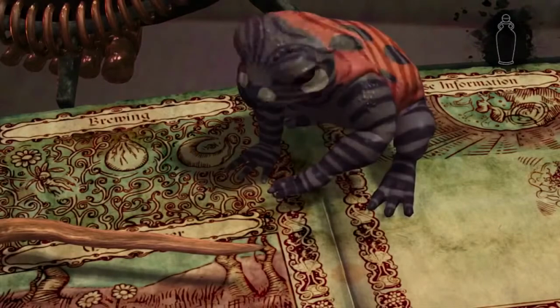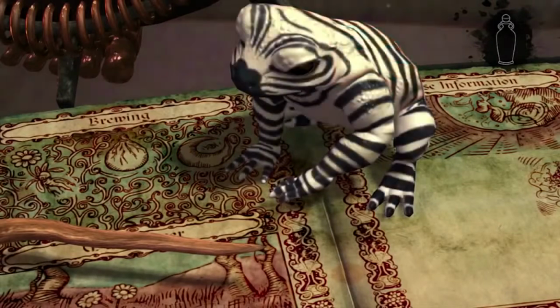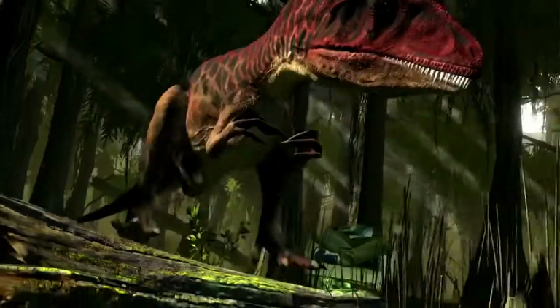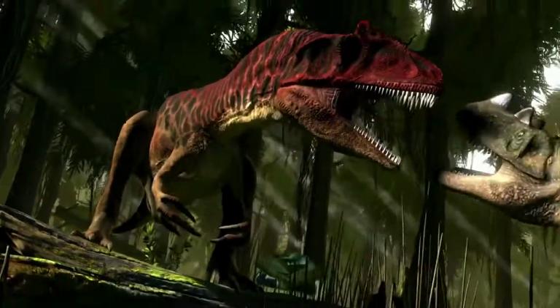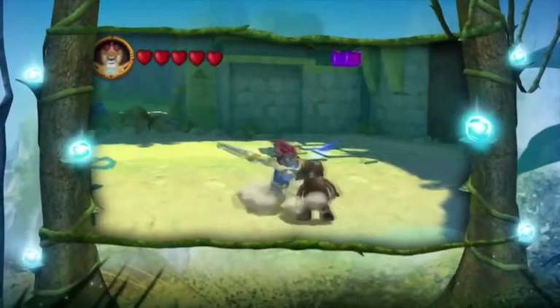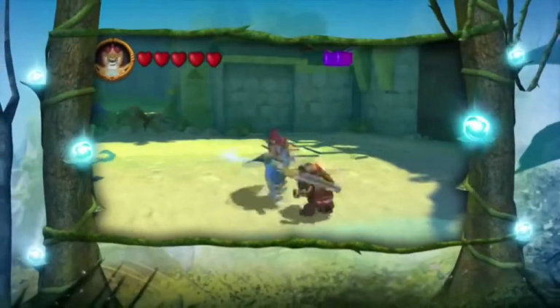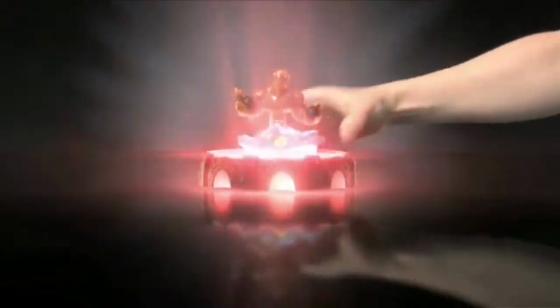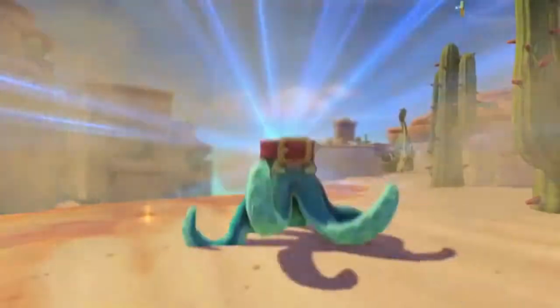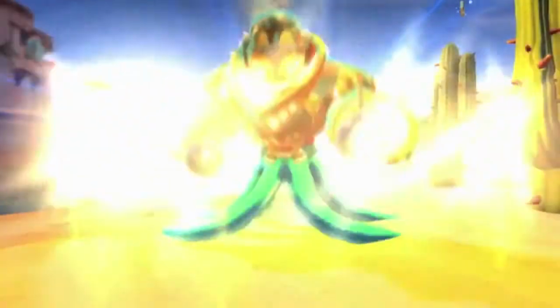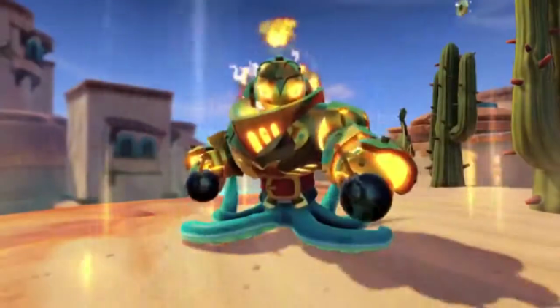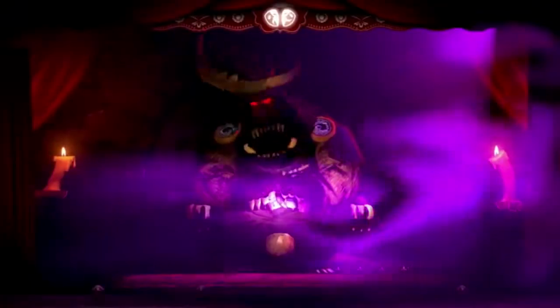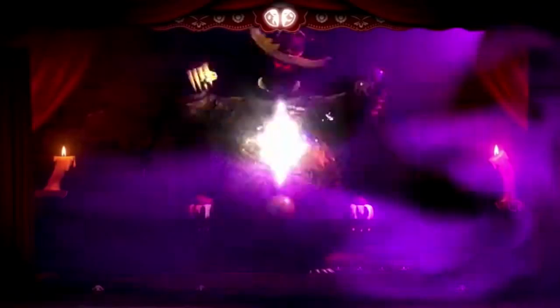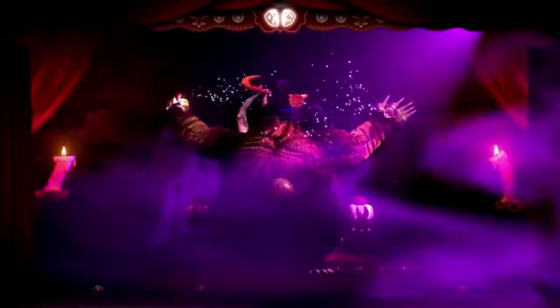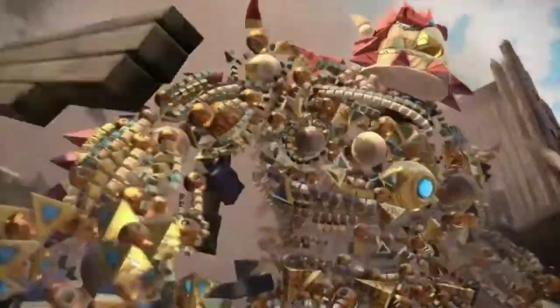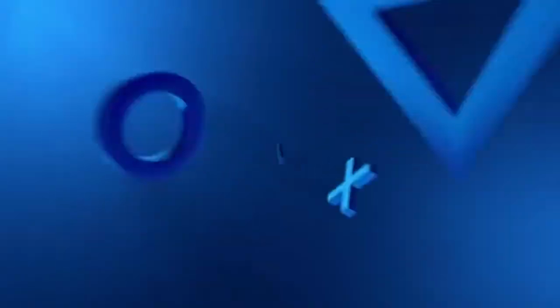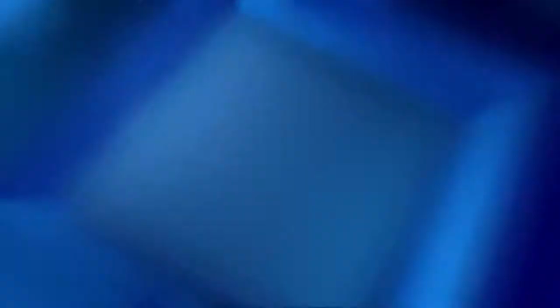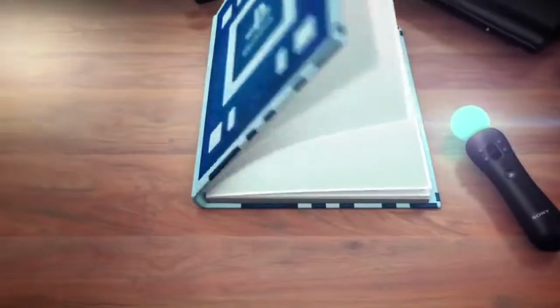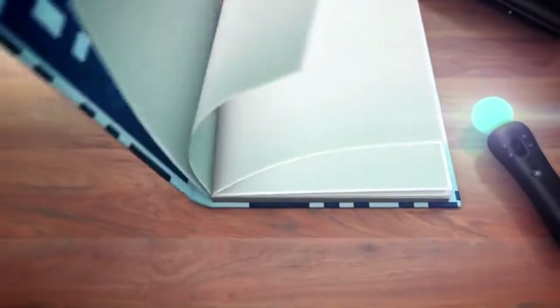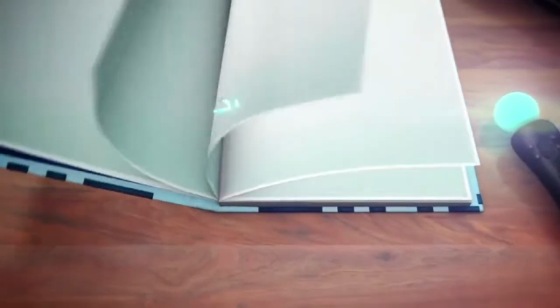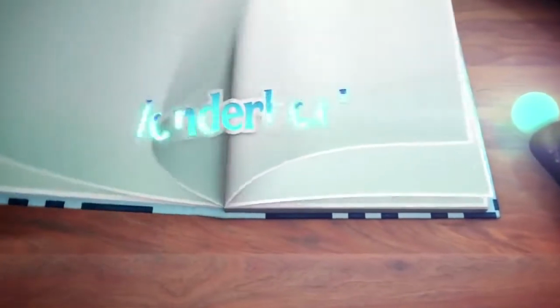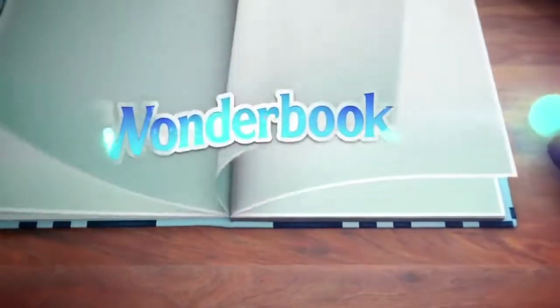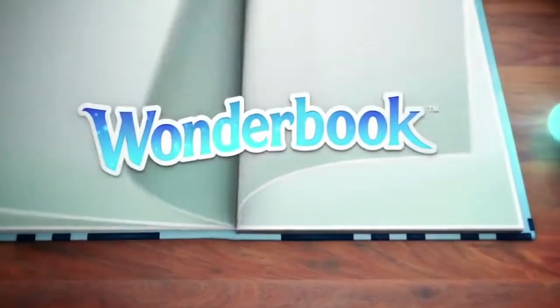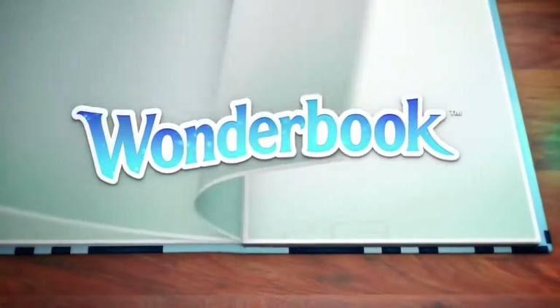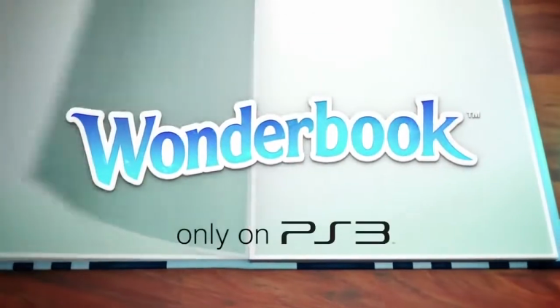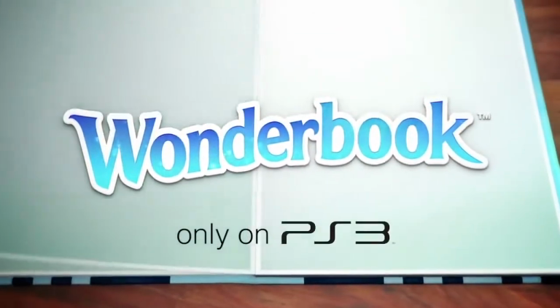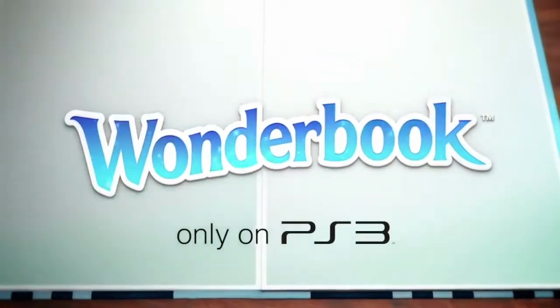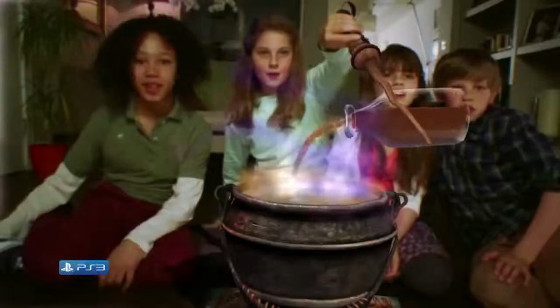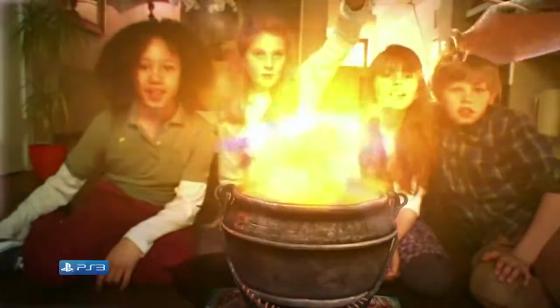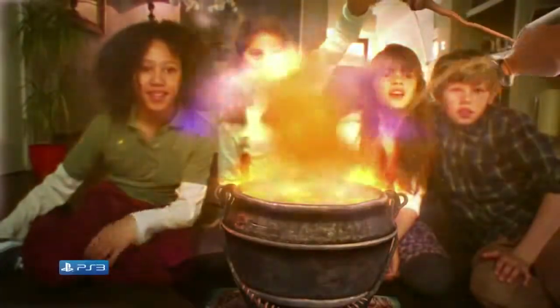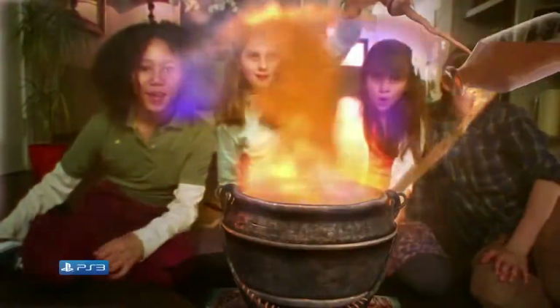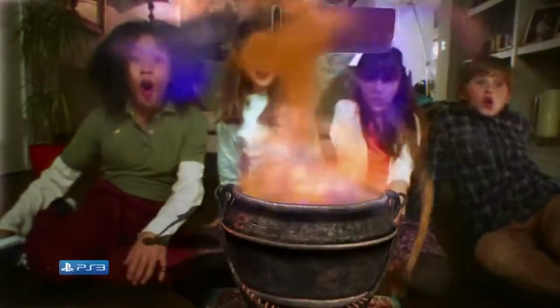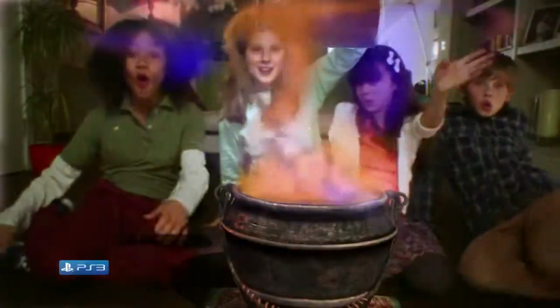Bring your whole family together for some PlayStation fun. Wonderbook — the magical book for PlayStation 3 that brings stories to life in your living room. Use your PlayStation Move motion controller to brew magical potions from the Harry Potter stories.